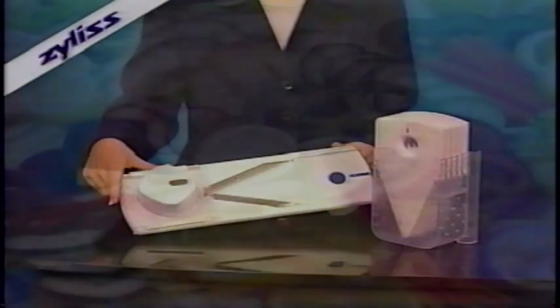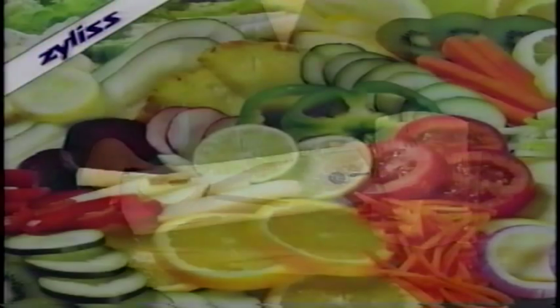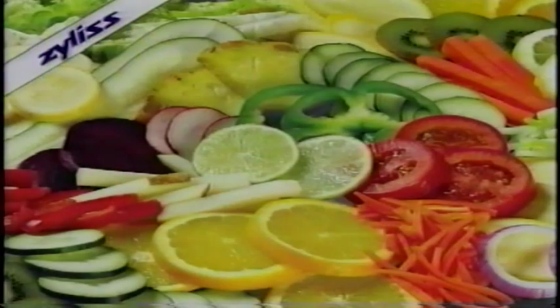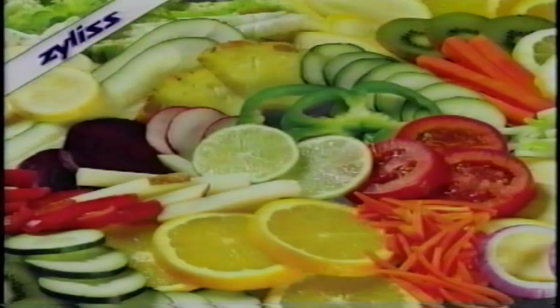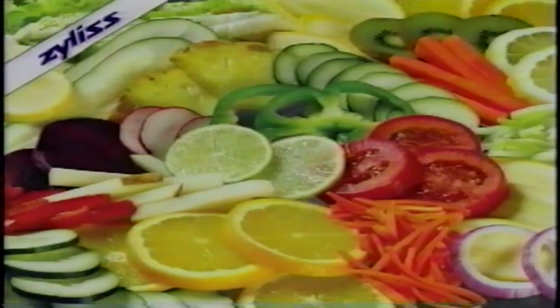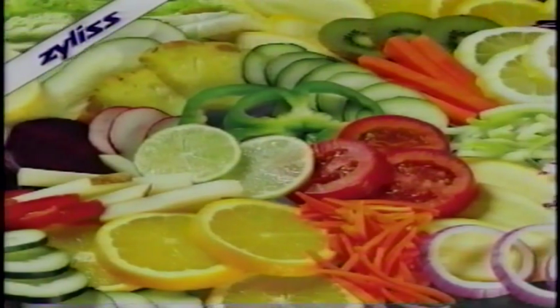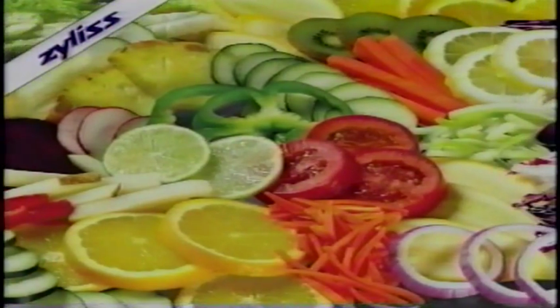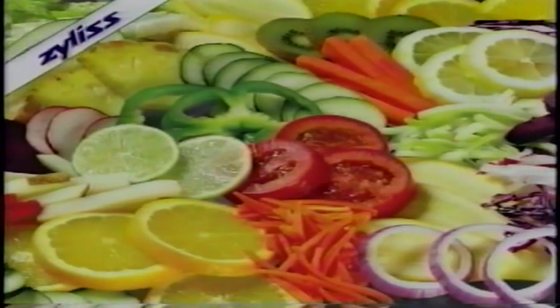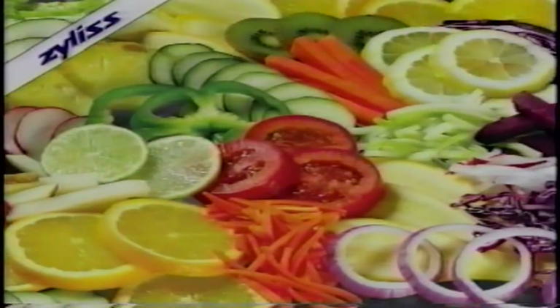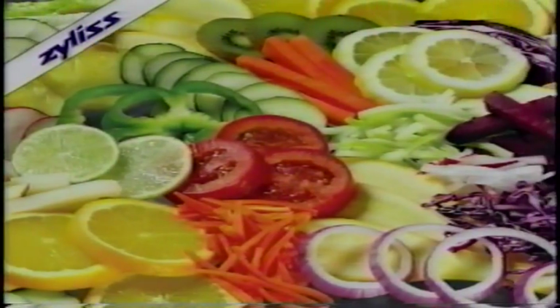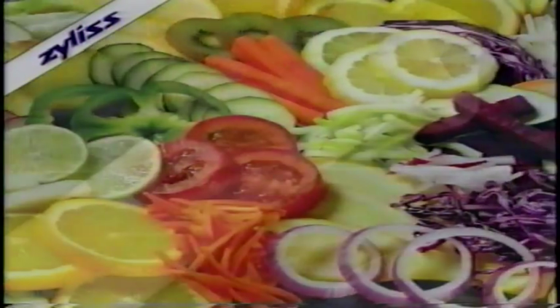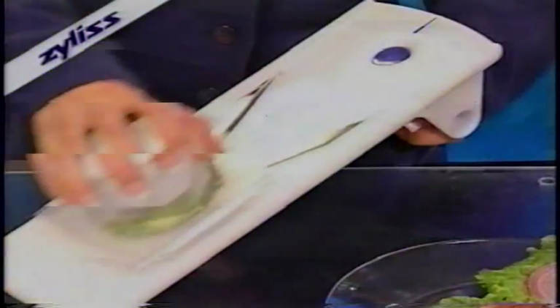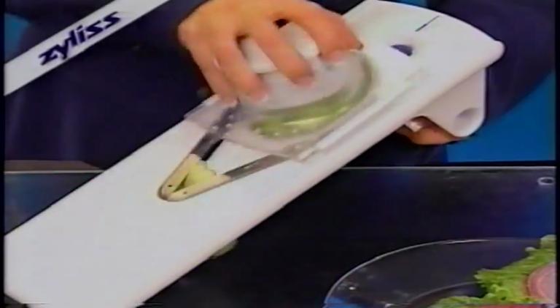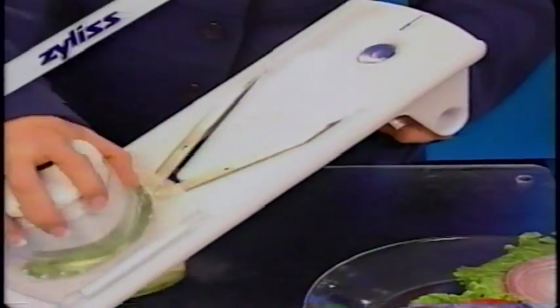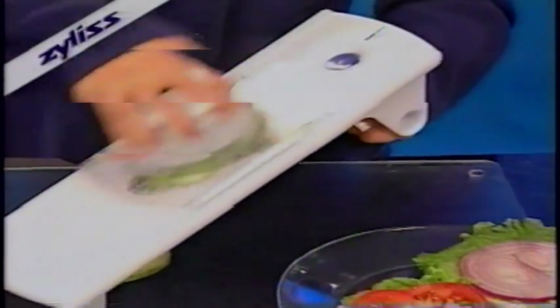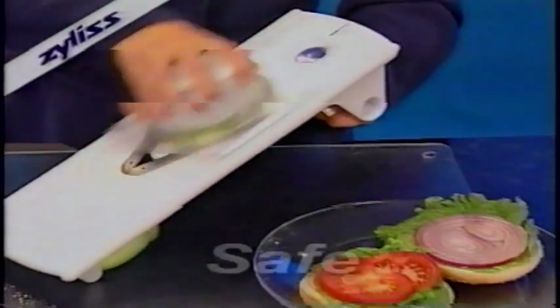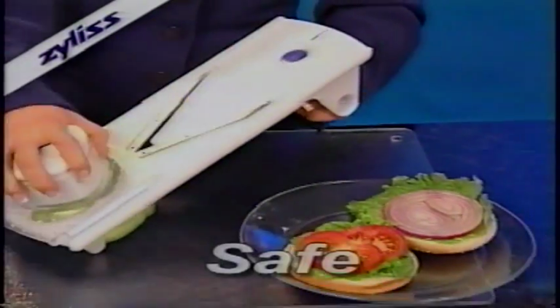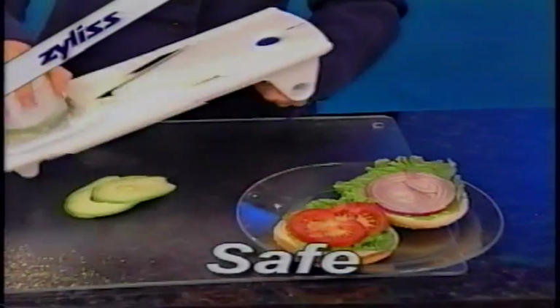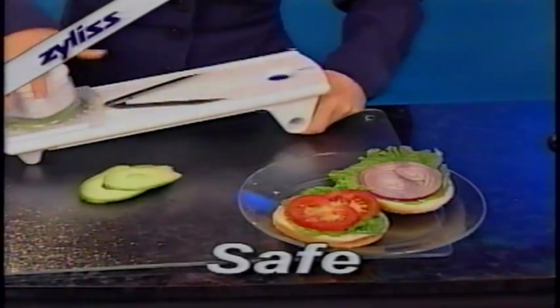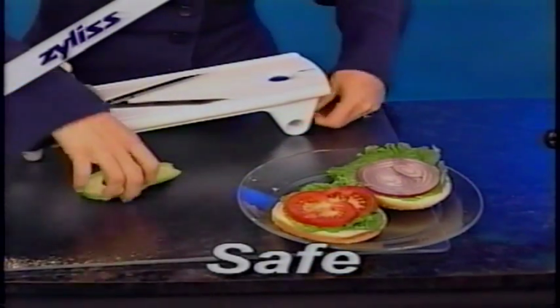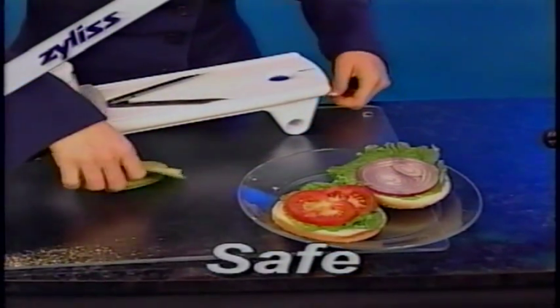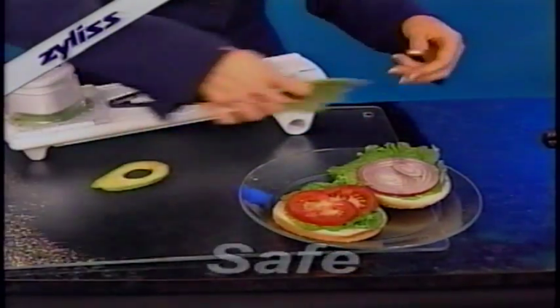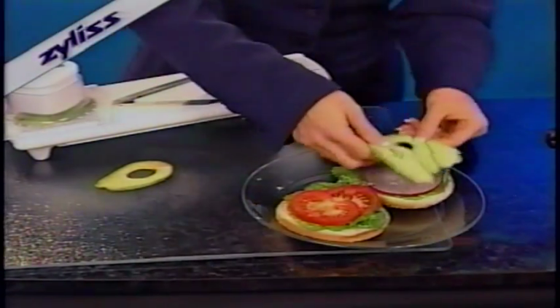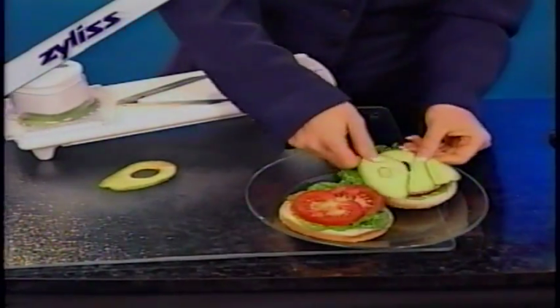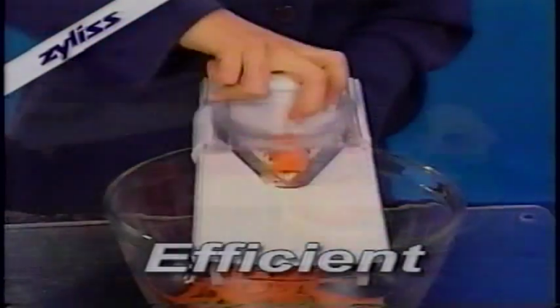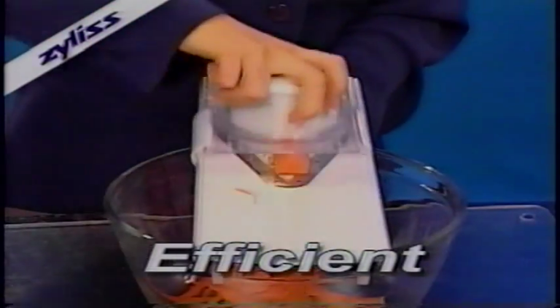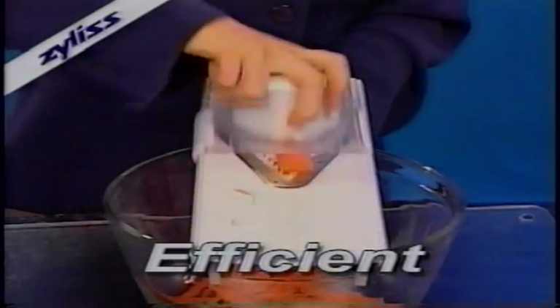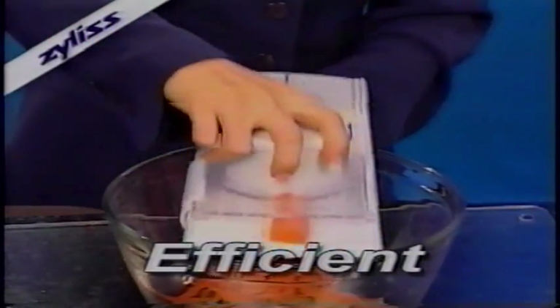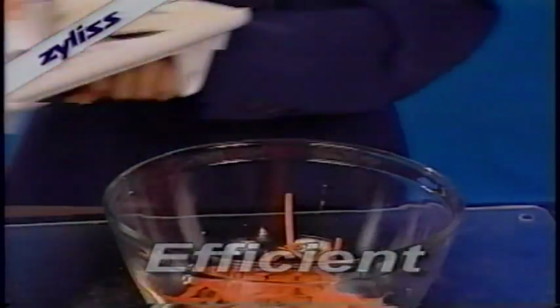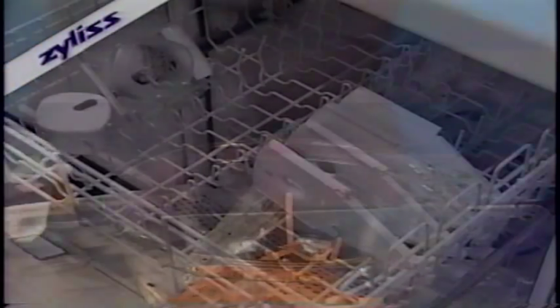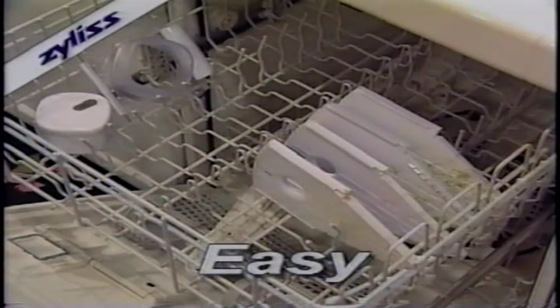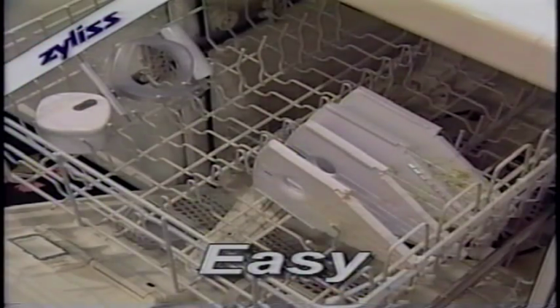Look at all the amazing and beautiful foods you can slice quickly and easily. The Xylus brand mandolin is designed to be safe because your hands are away from the cutting surface, efficient, yet simple to use, and easy to clean.